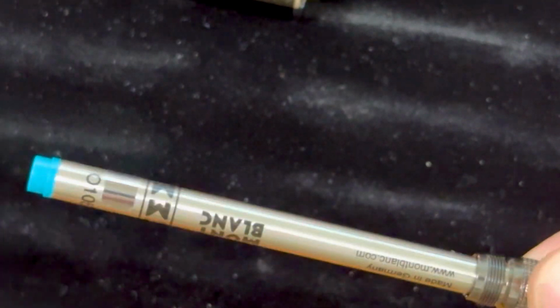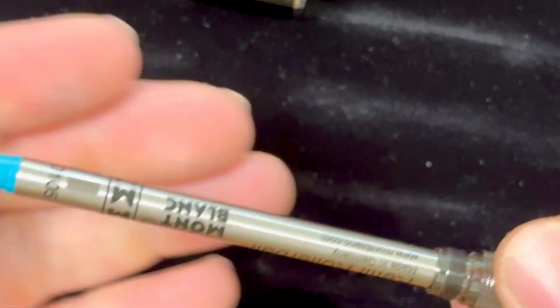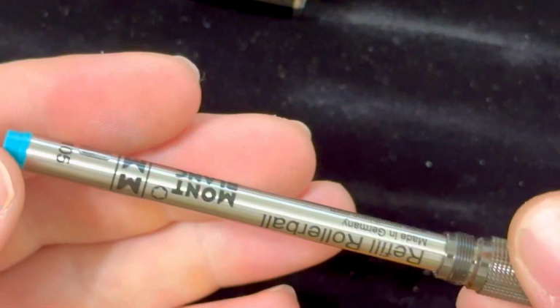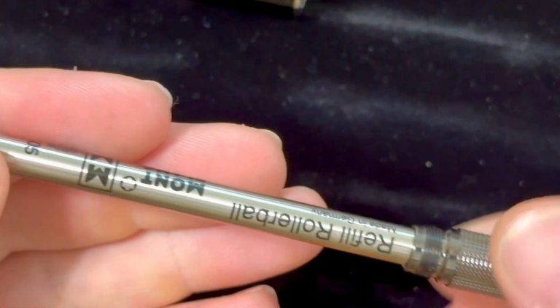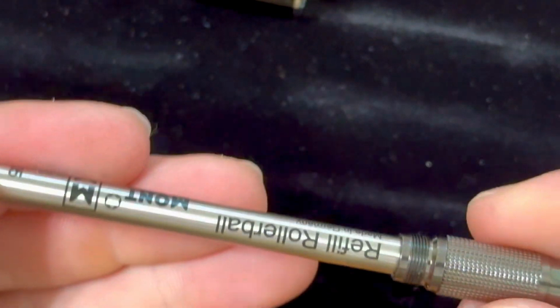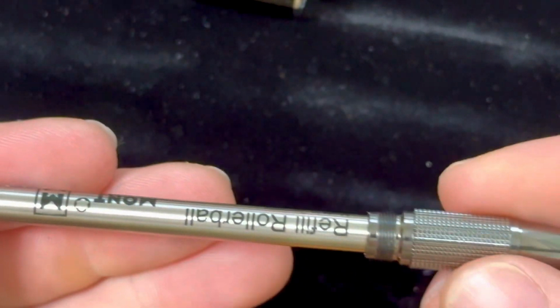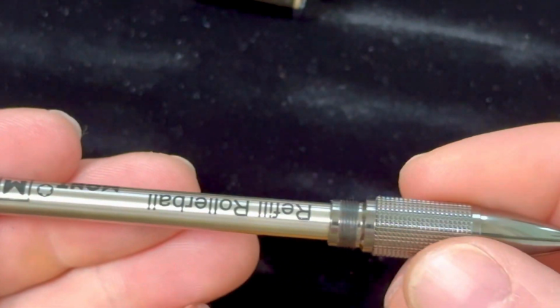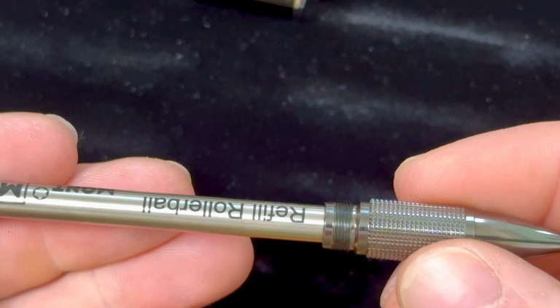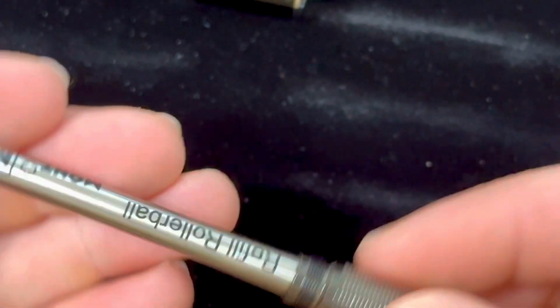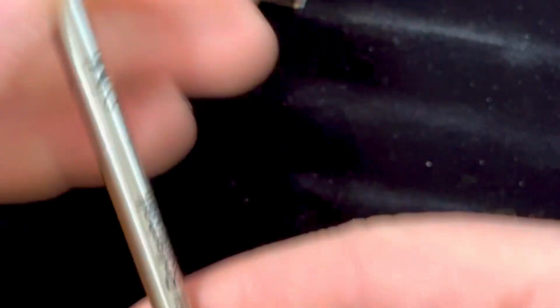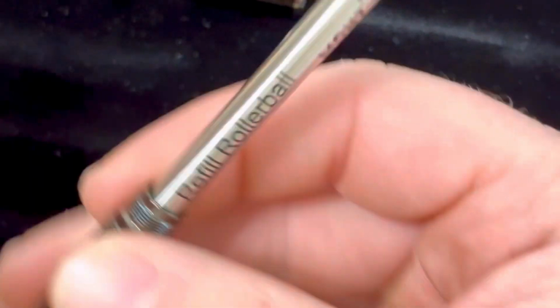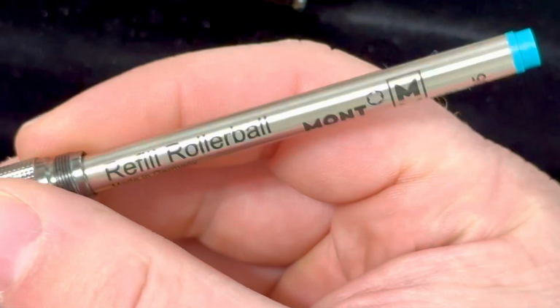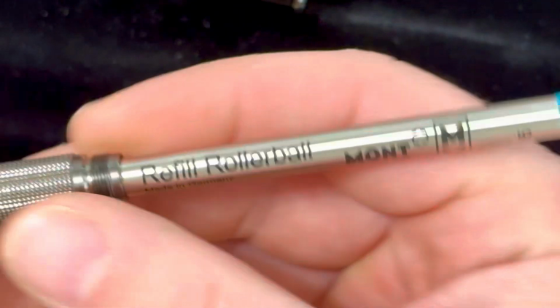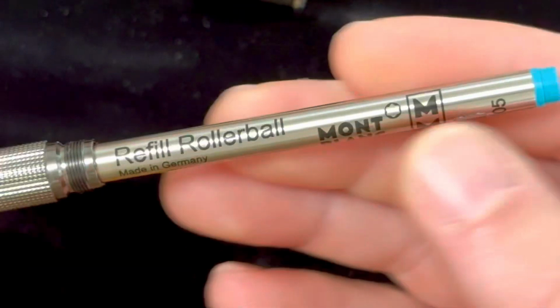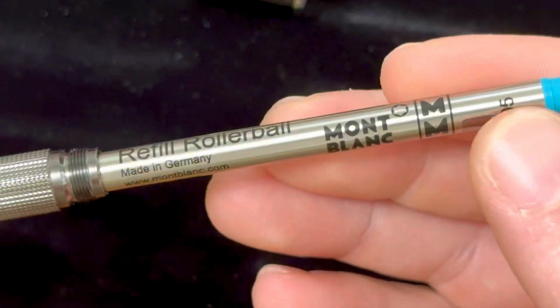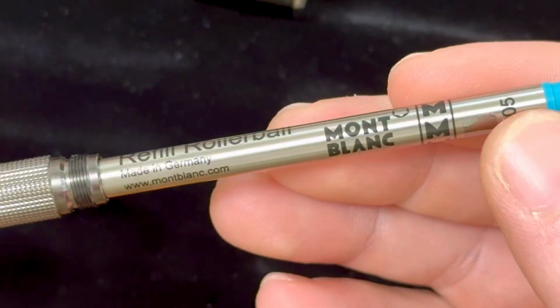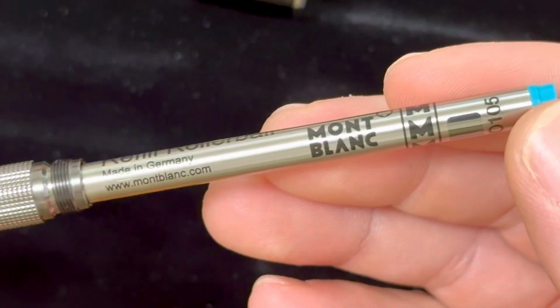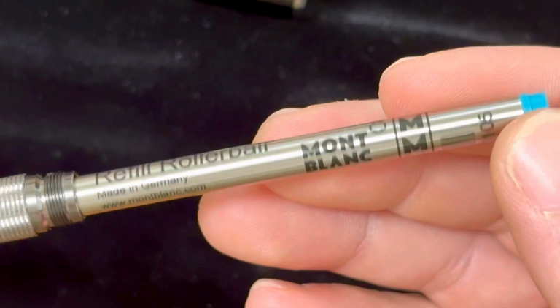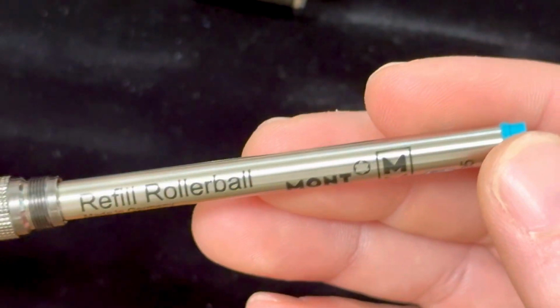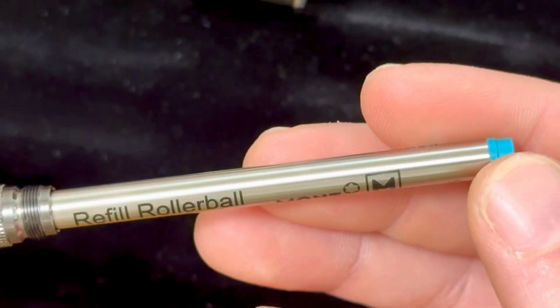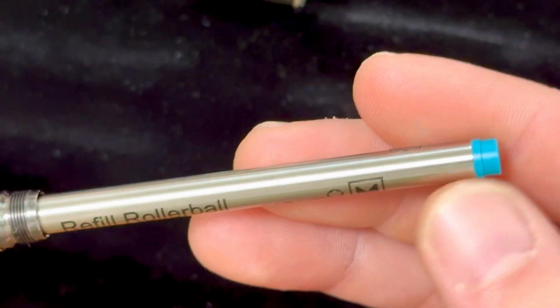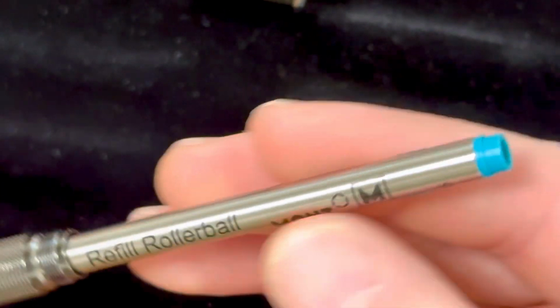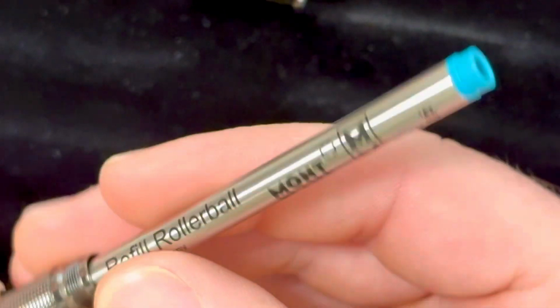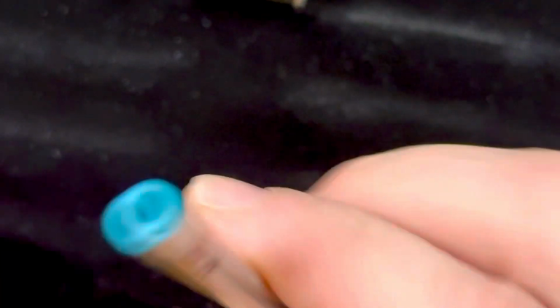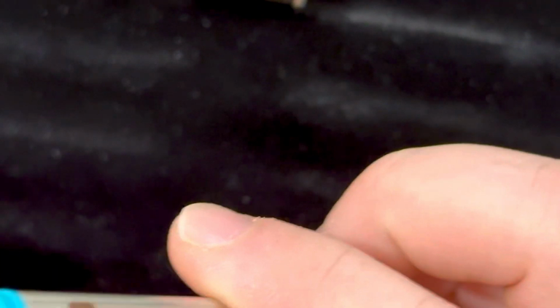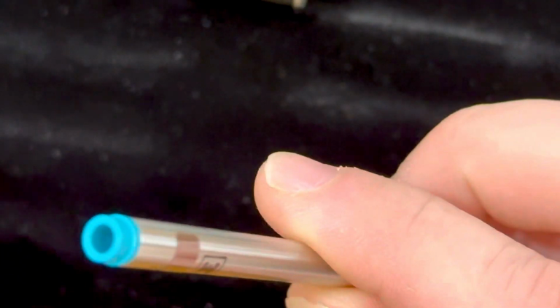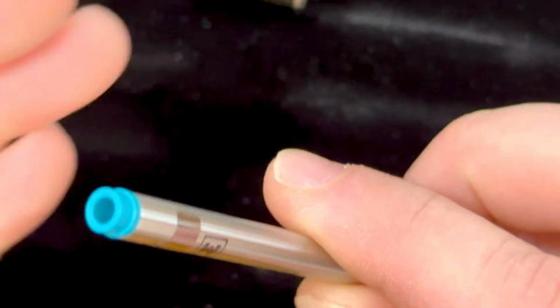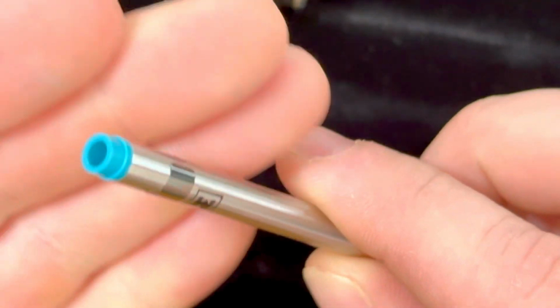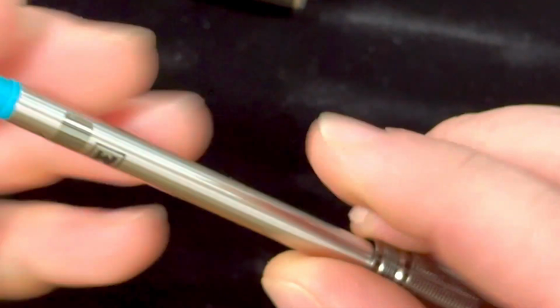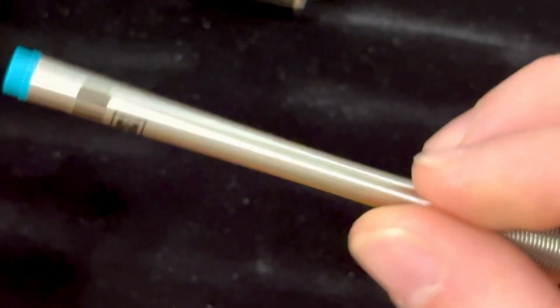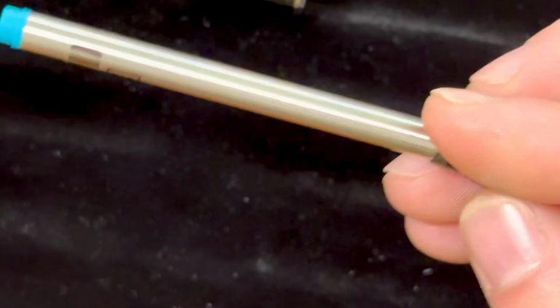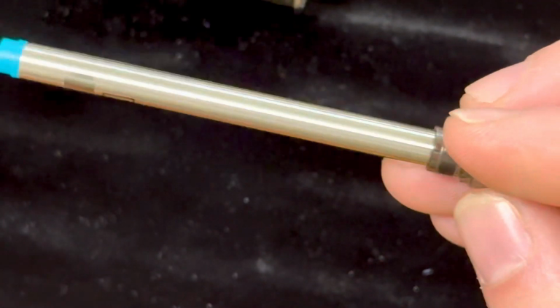It's a rollerball, of course. This is the Montblanc rollerball refill that's inside of it. It's definitely a gorgeous color.